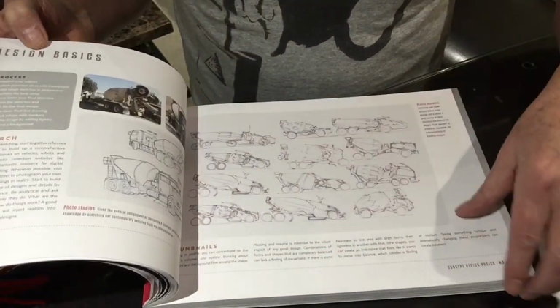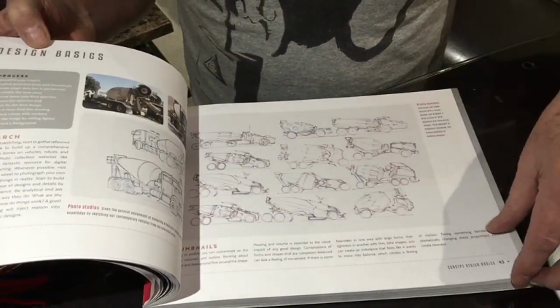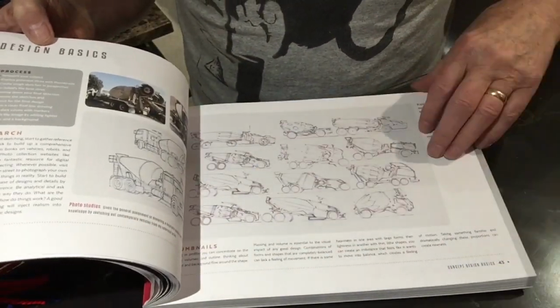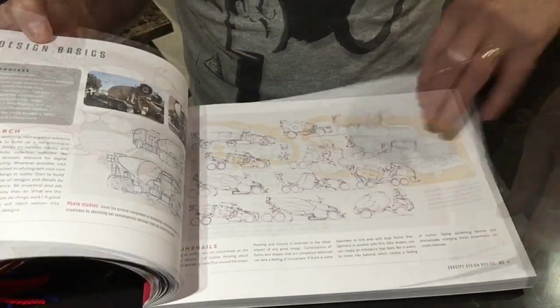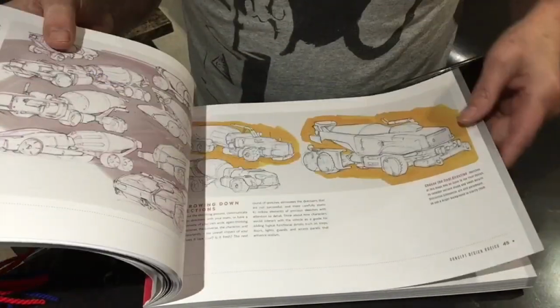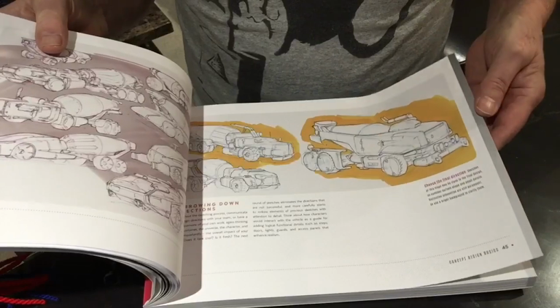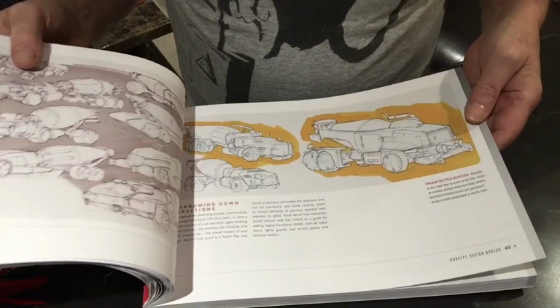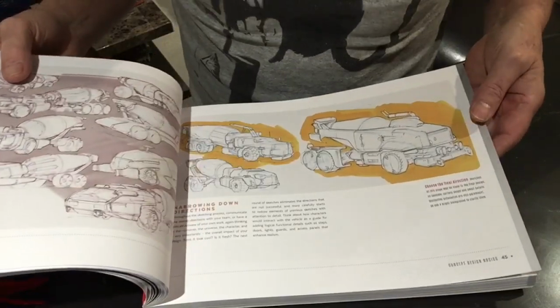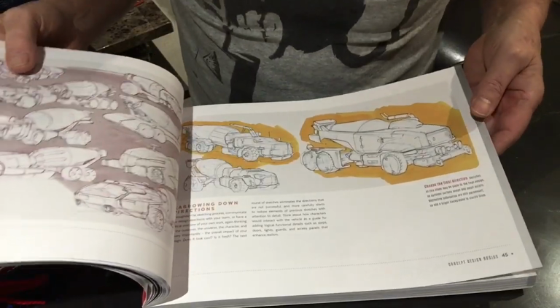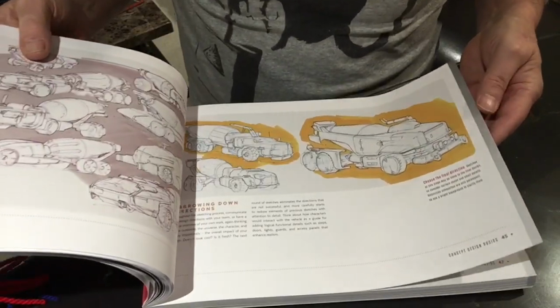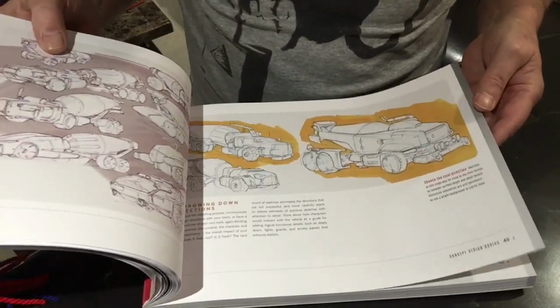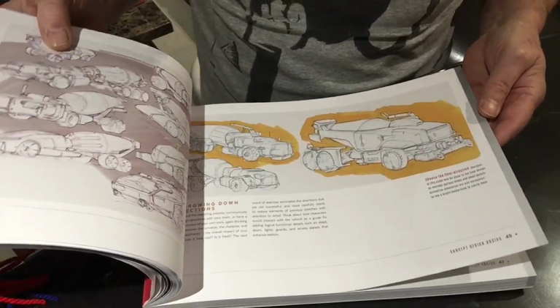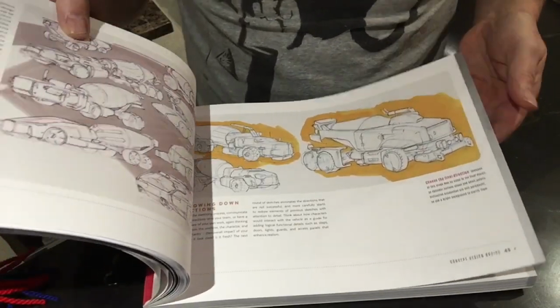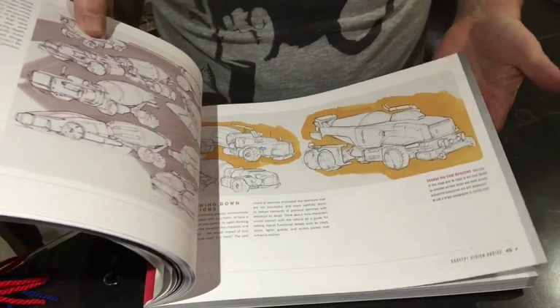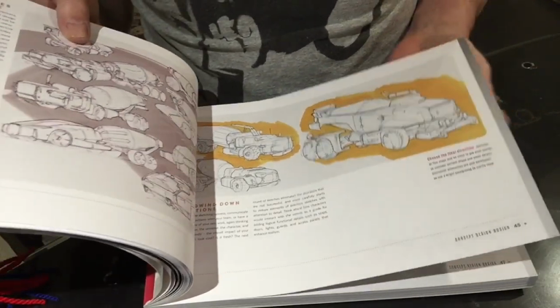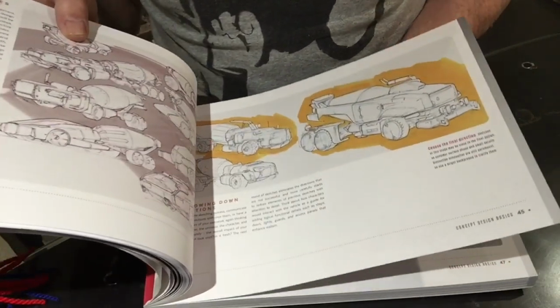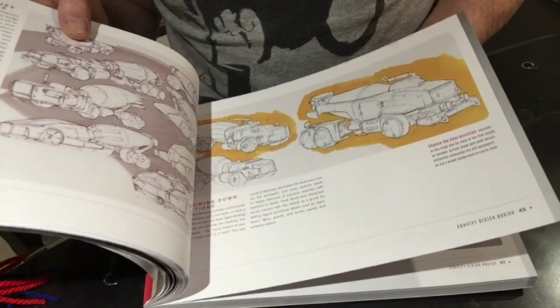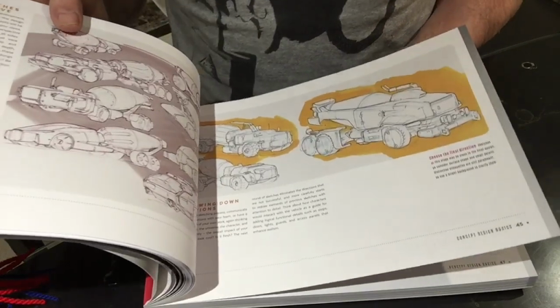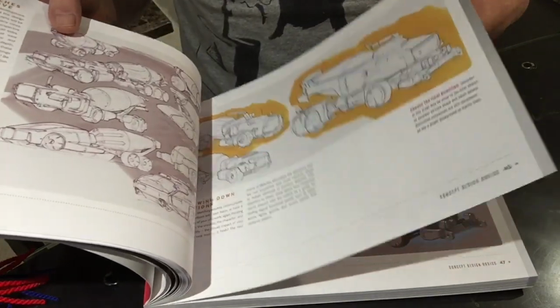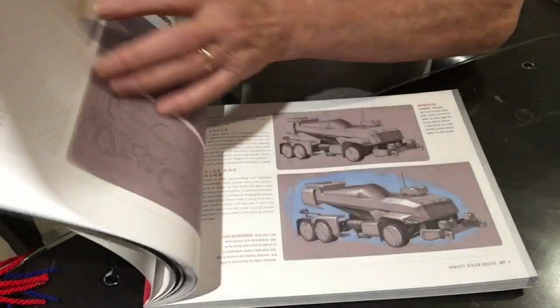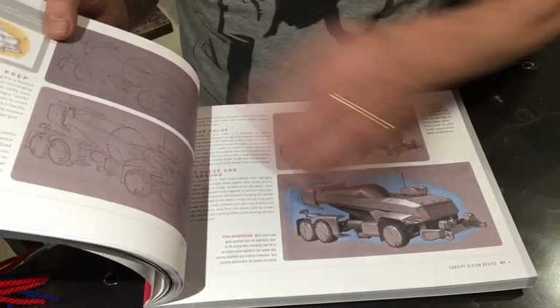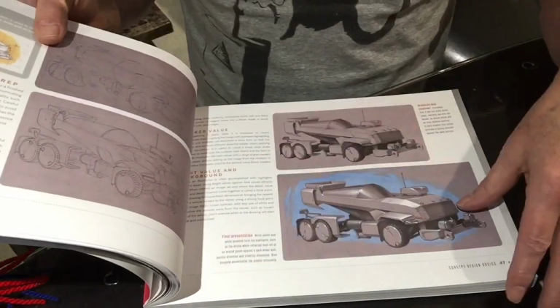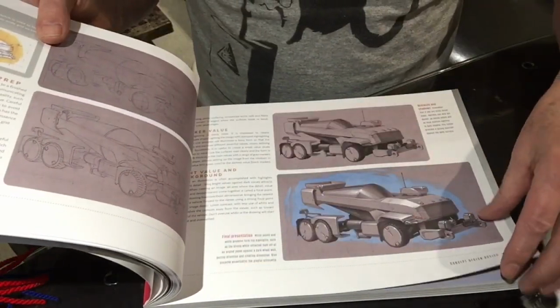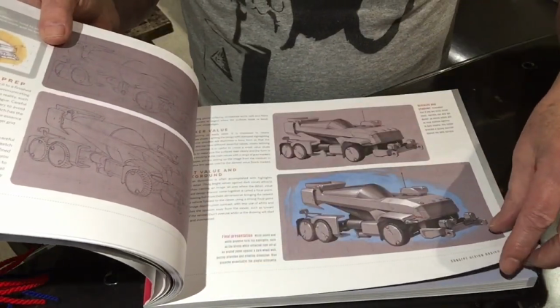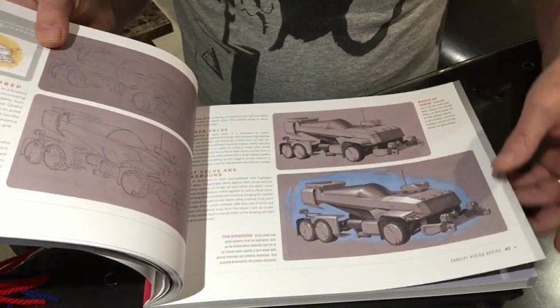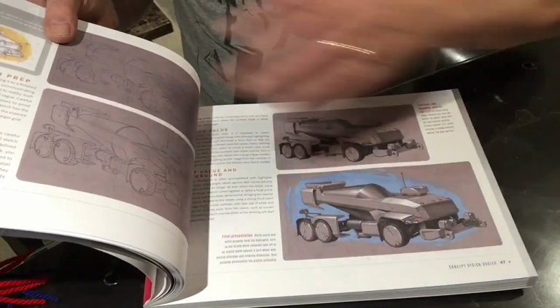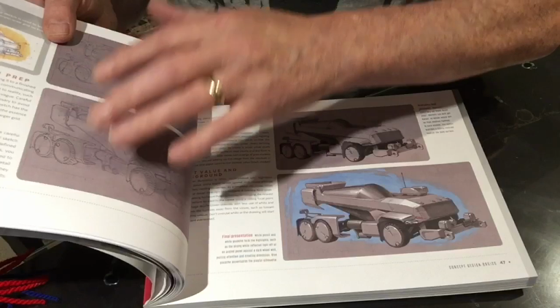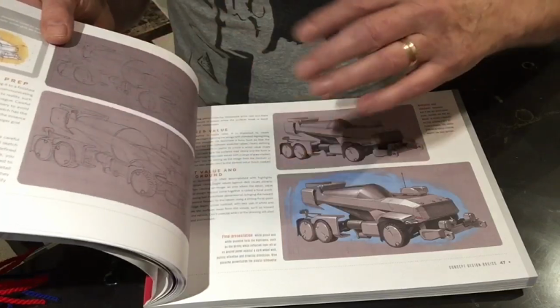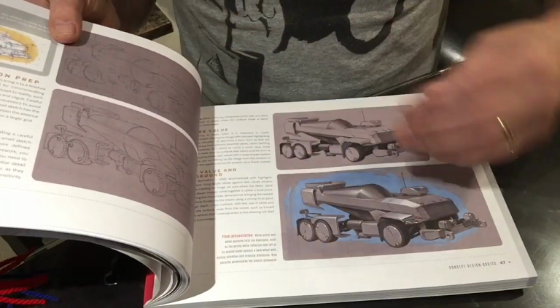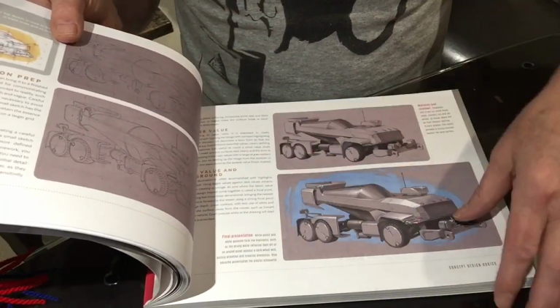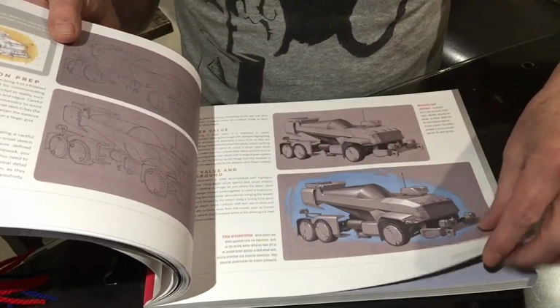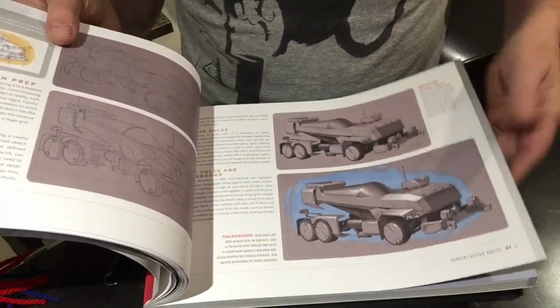Nice little thumbnails — you can do sheets and sheets of those. I think these are some of John's wonderful machines; I saw them in real life down in LA. And there he is, taking you step by step through the whole procedure.